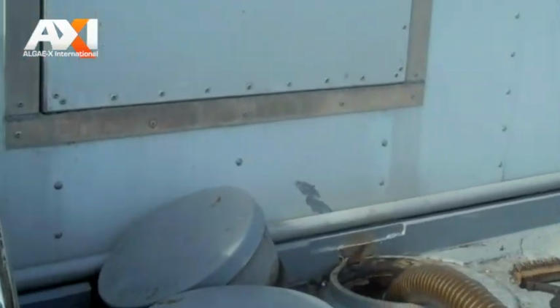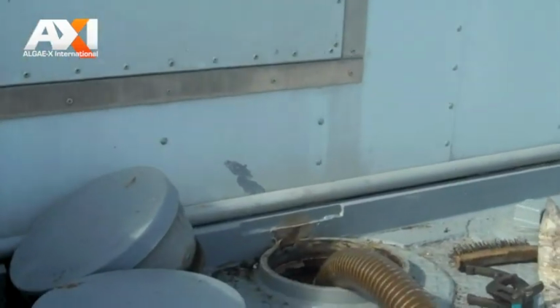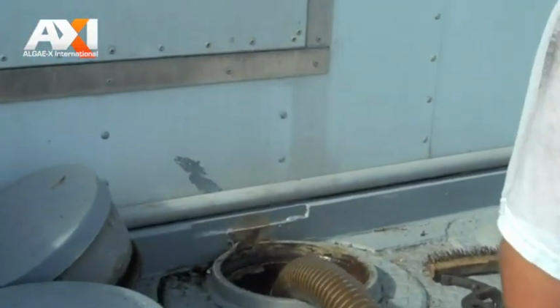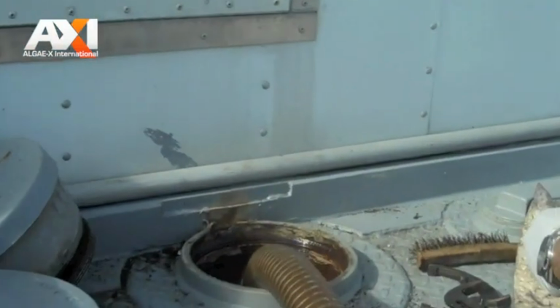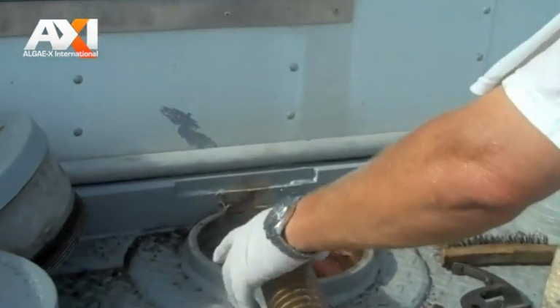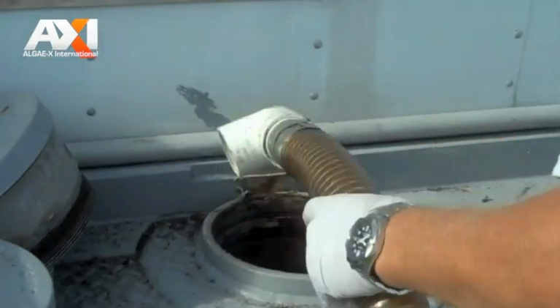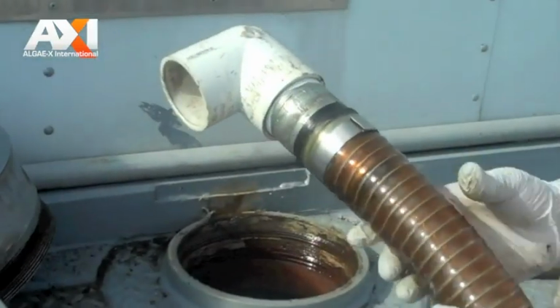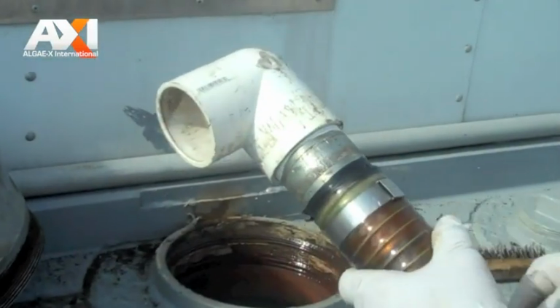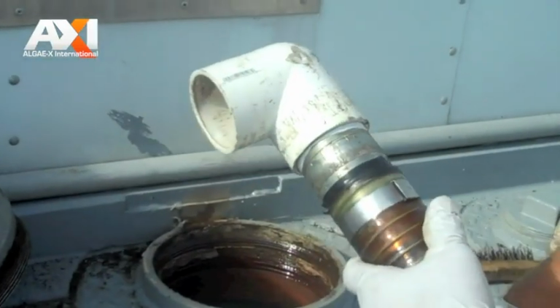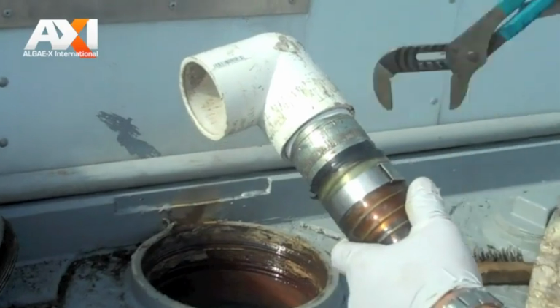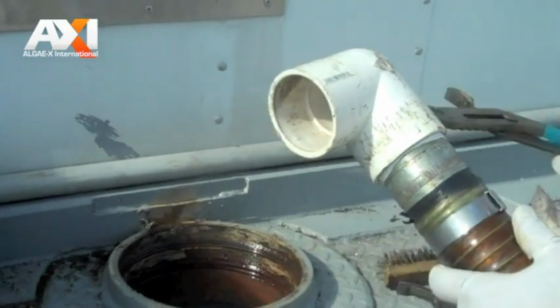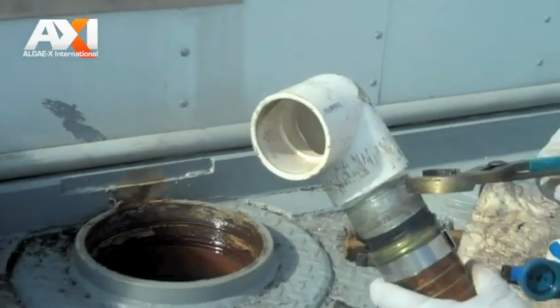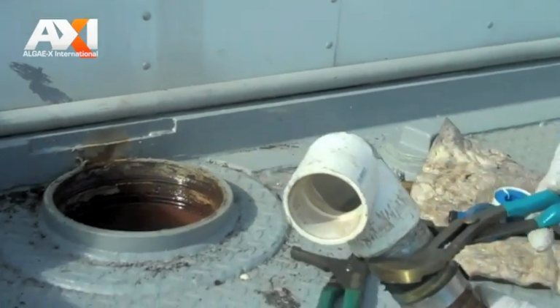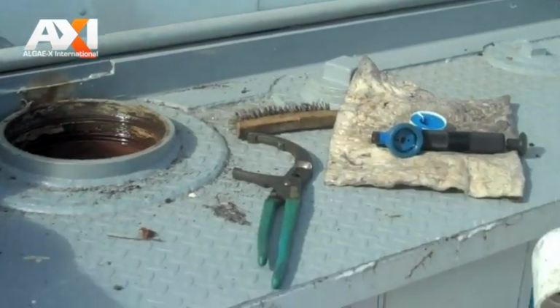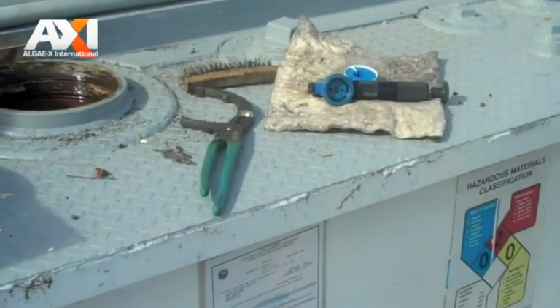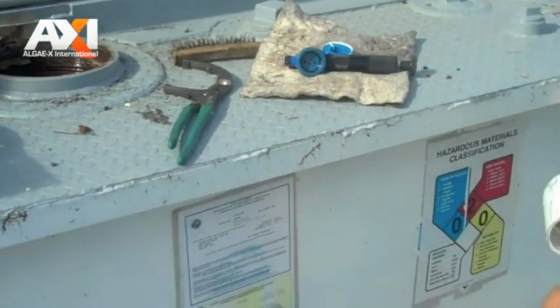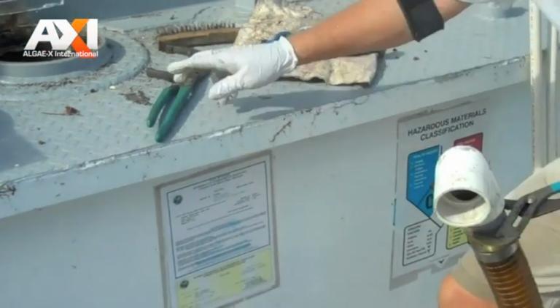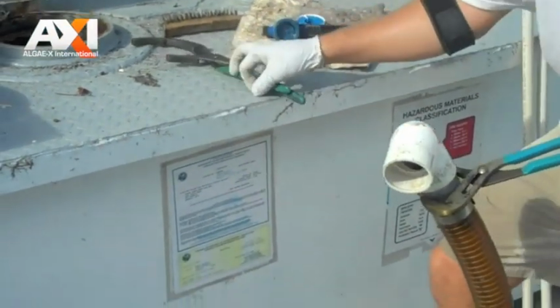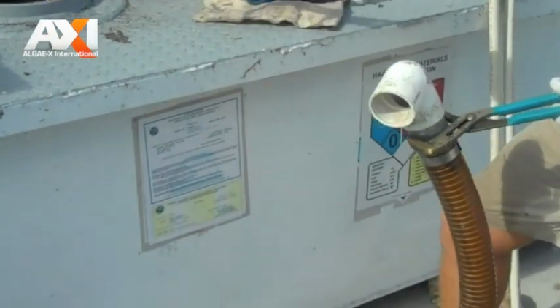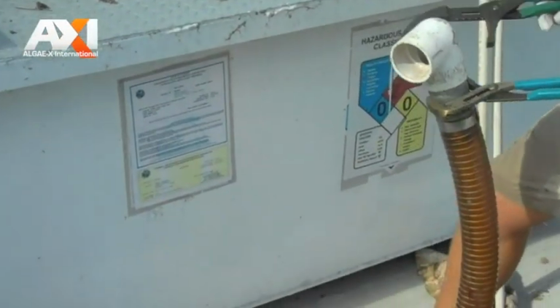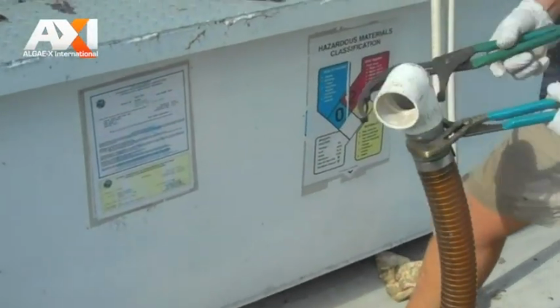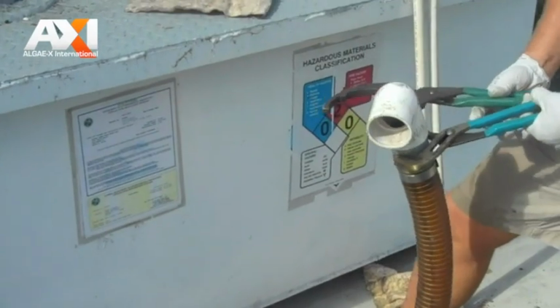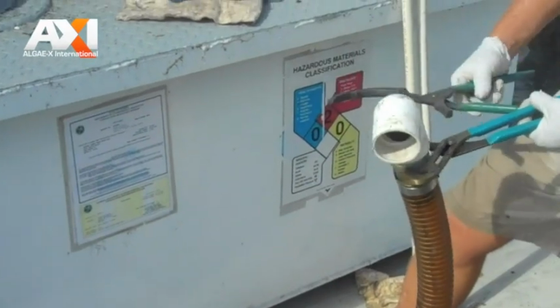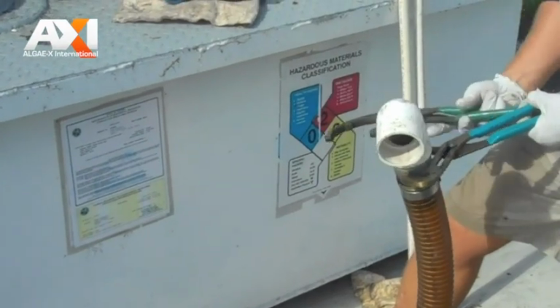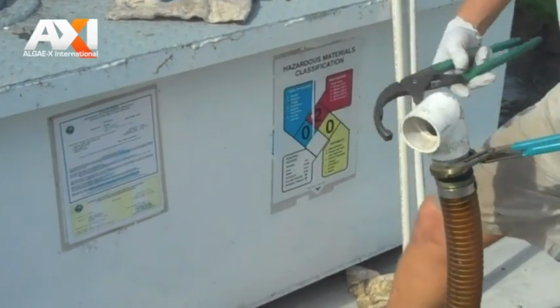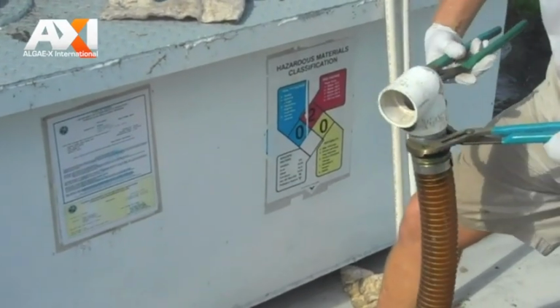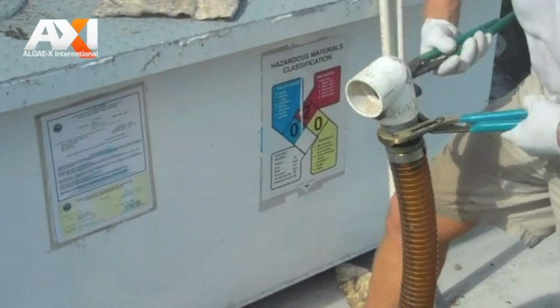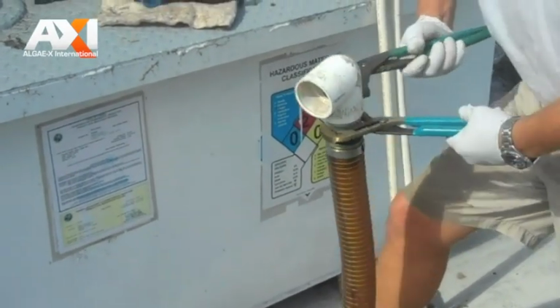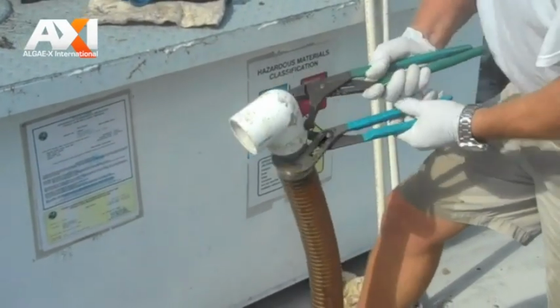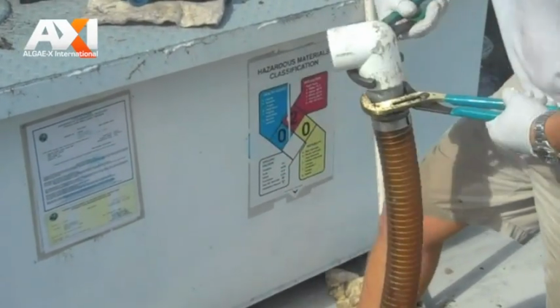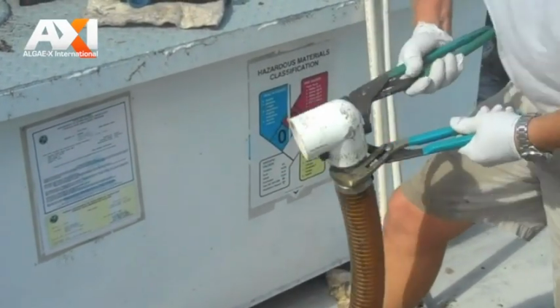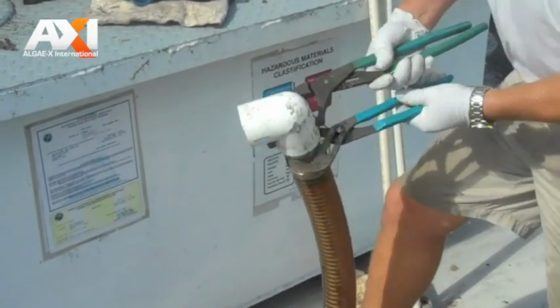I can't get access to the other end like I wanted because of the plugs that somebody put in — they are too tight. So we'll just start with some suction, discharge down at this end, and keep working down there and see if we can expand later.